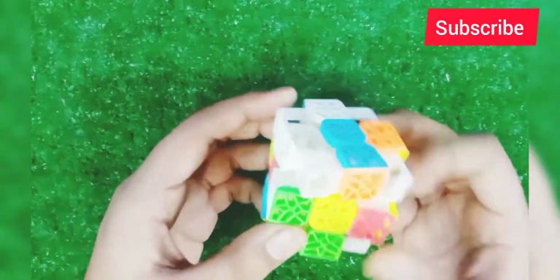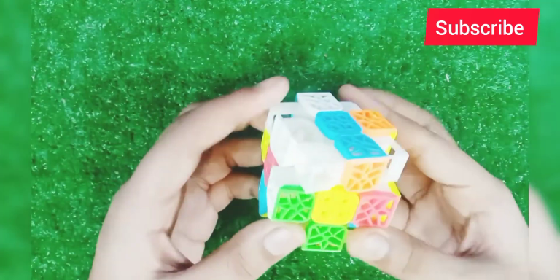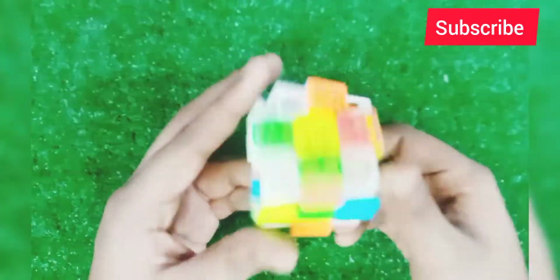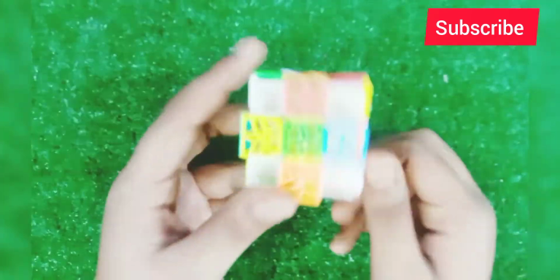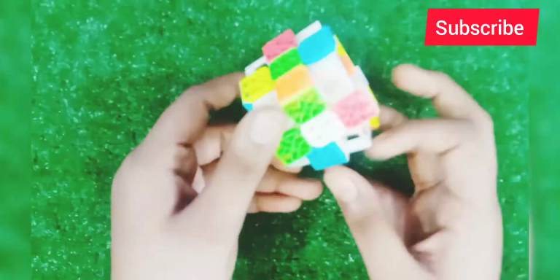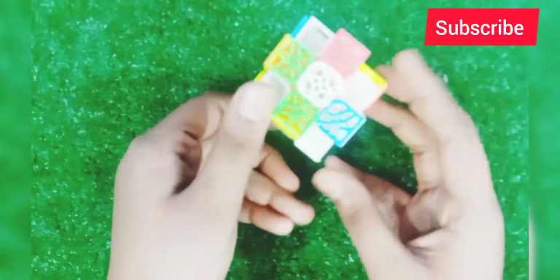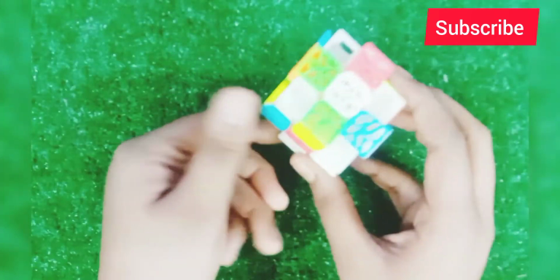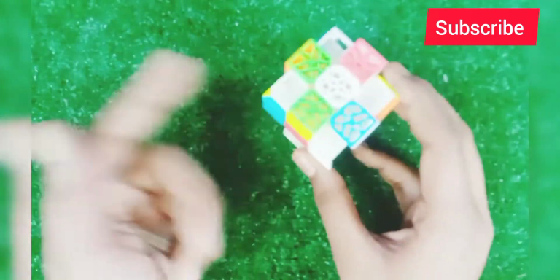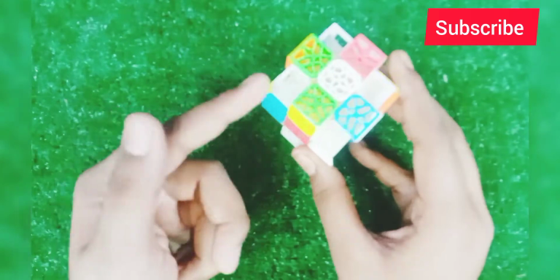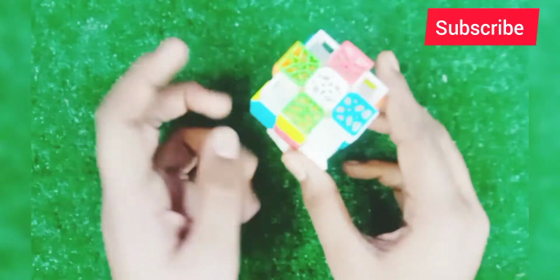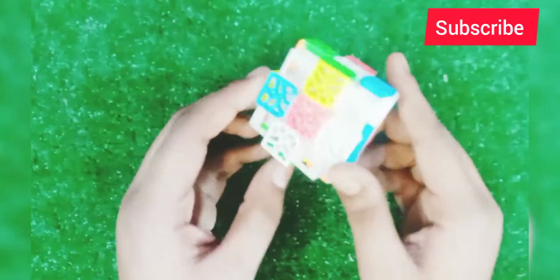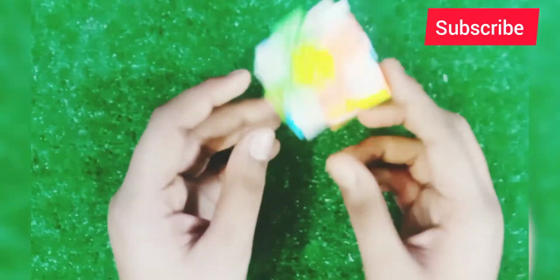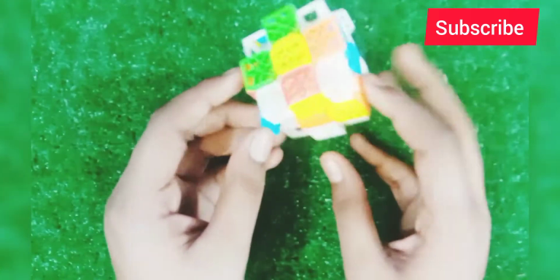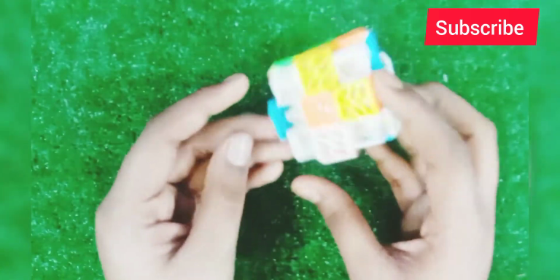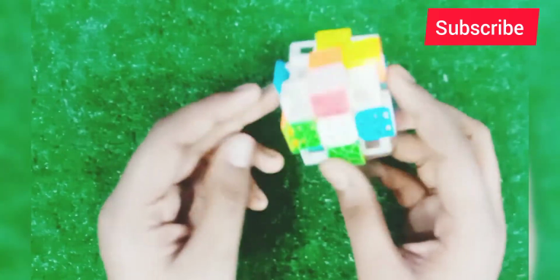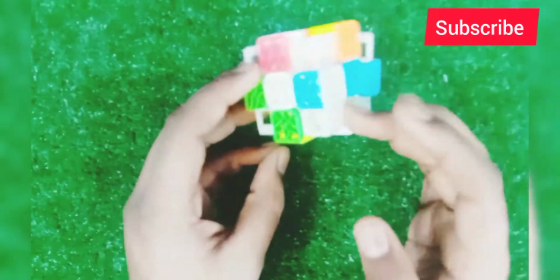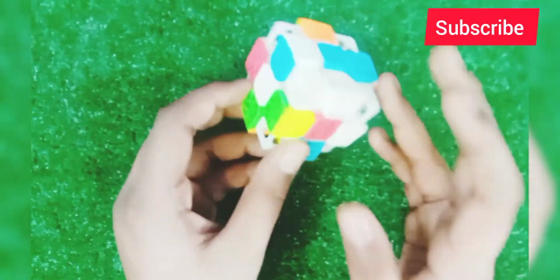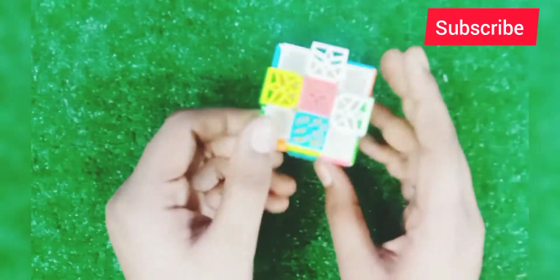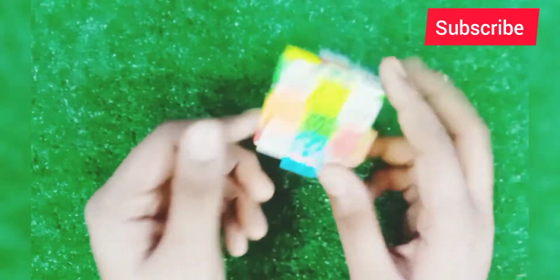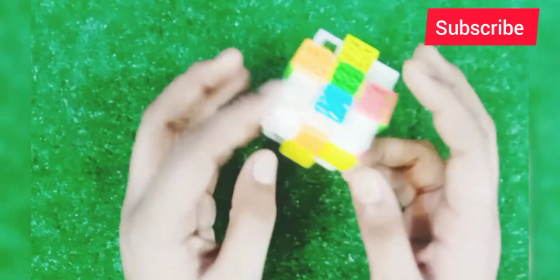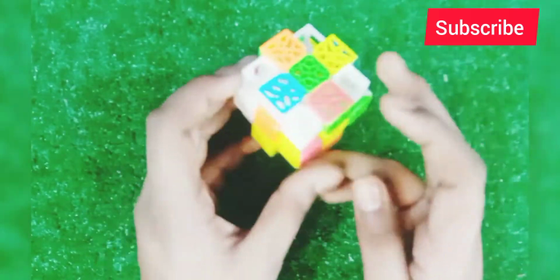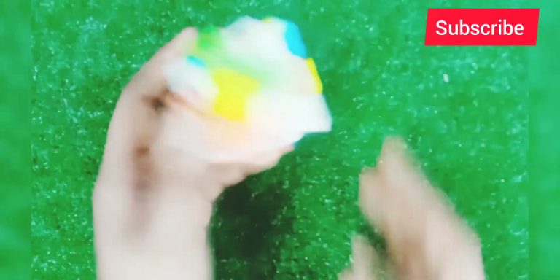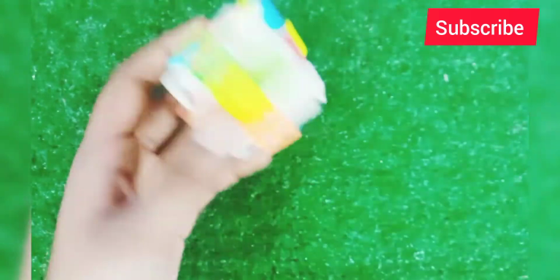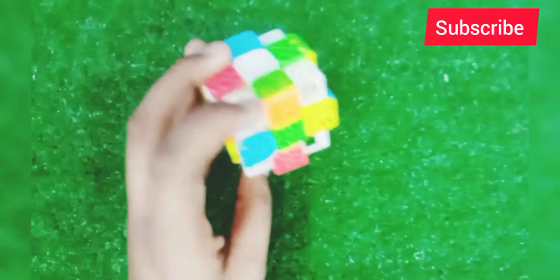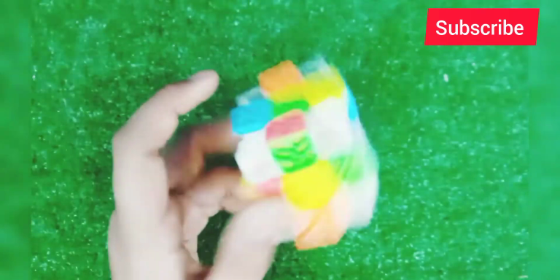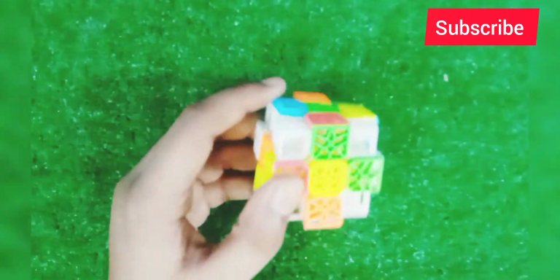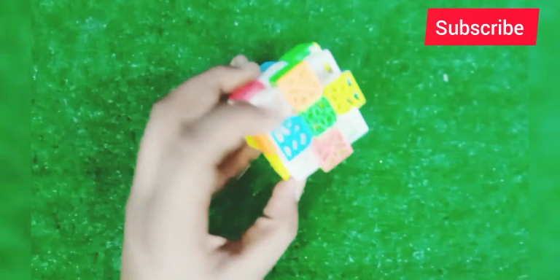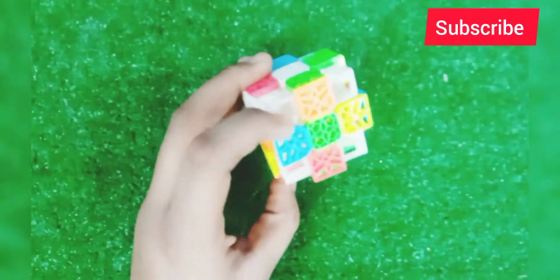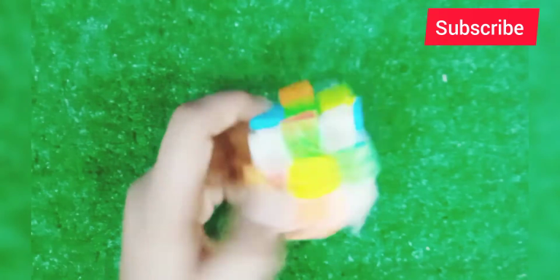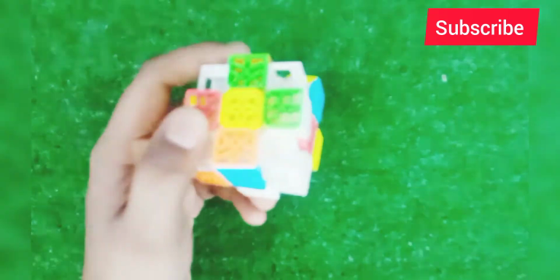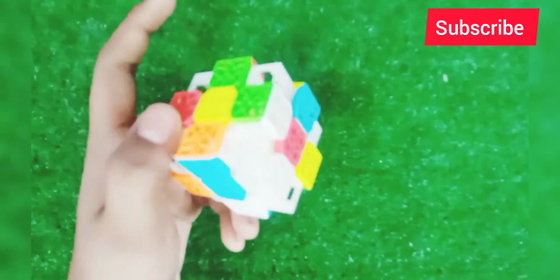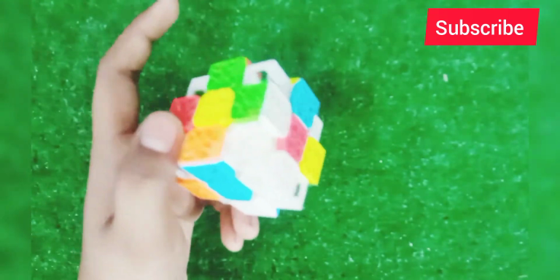This is a weird cube — this is a DNA cube. But this is a big puzzle which is very bad, so I won't show you much about it.